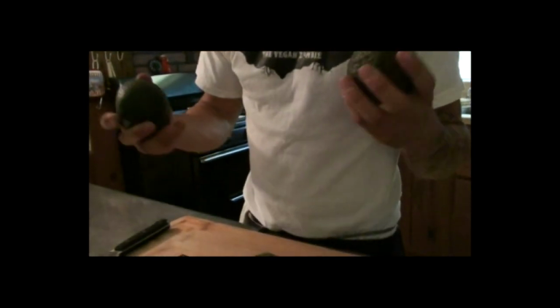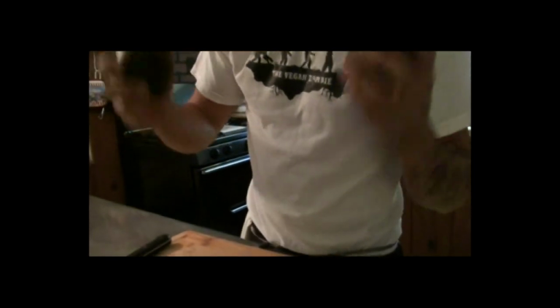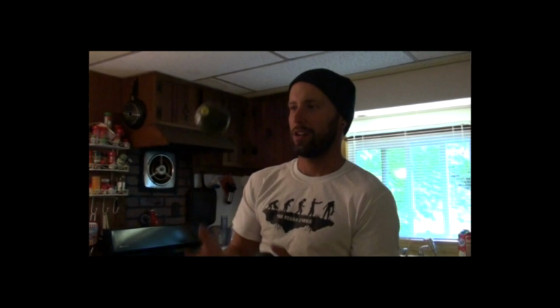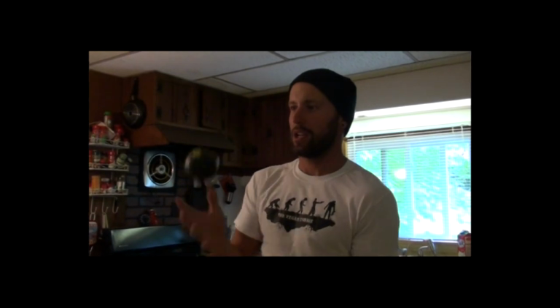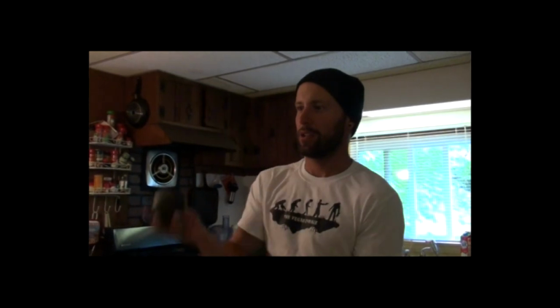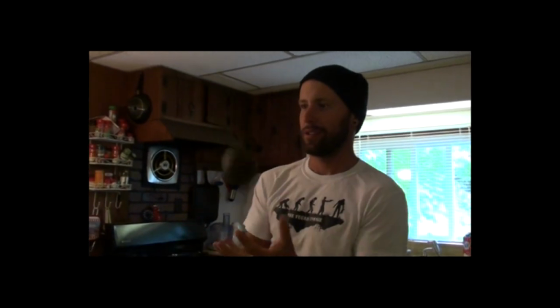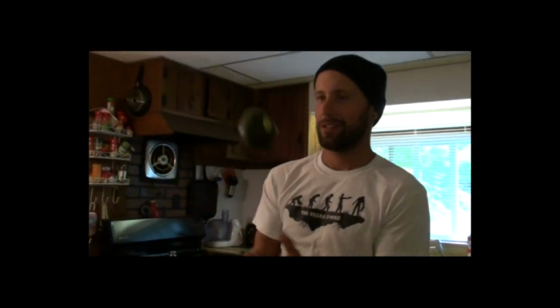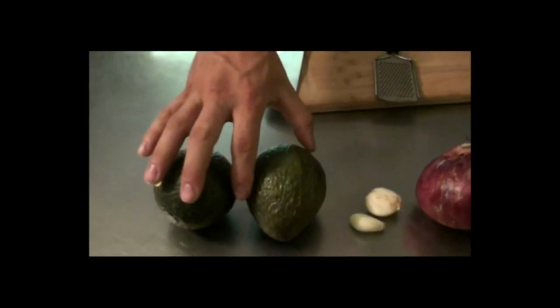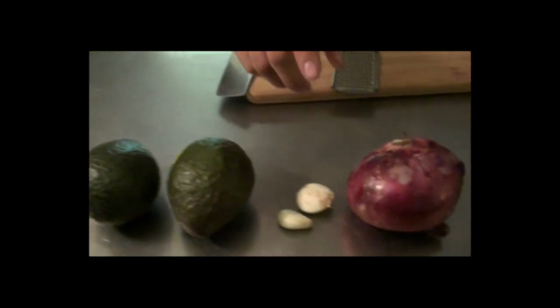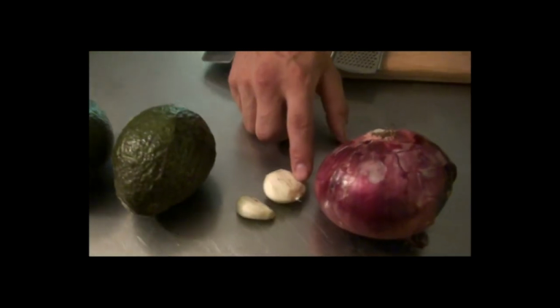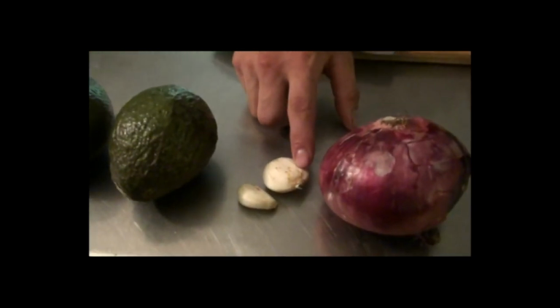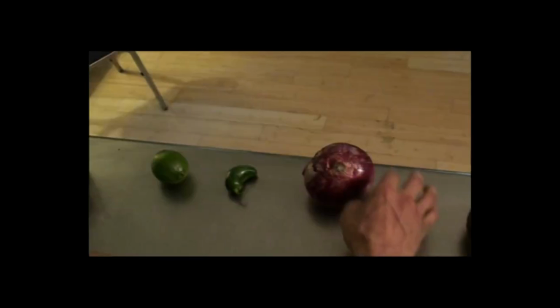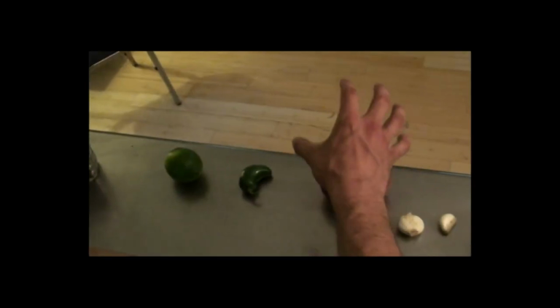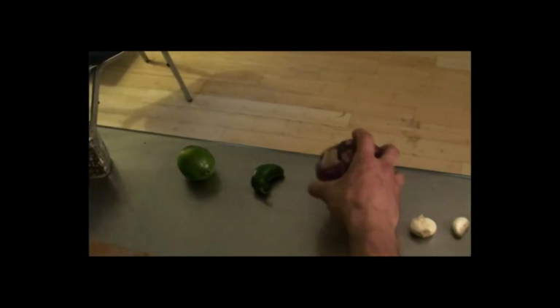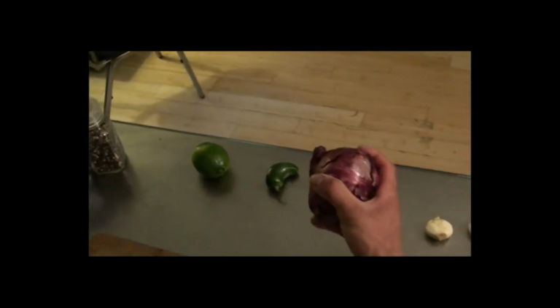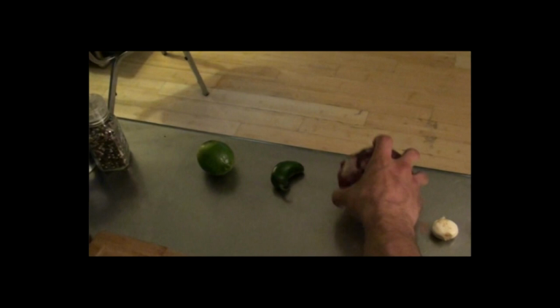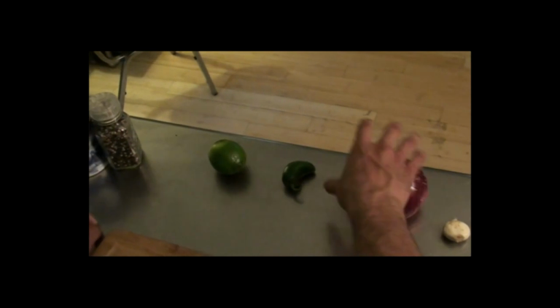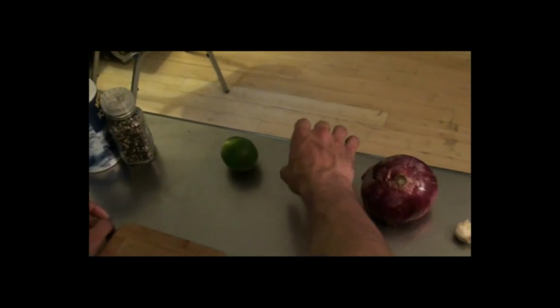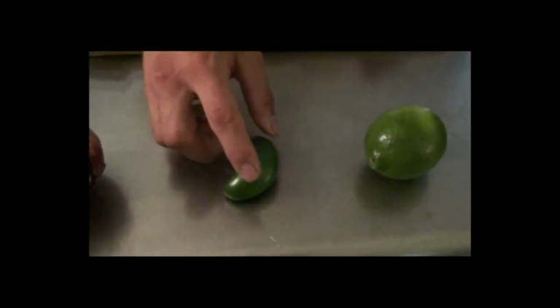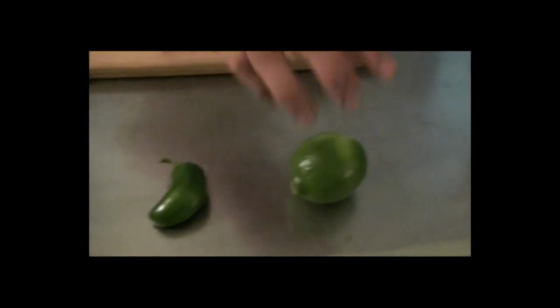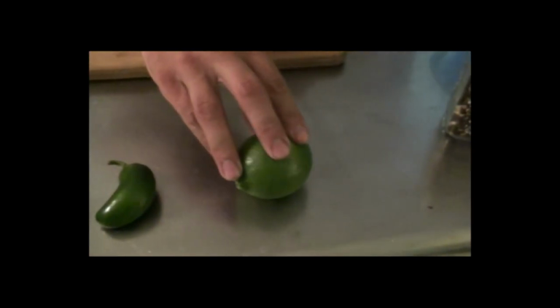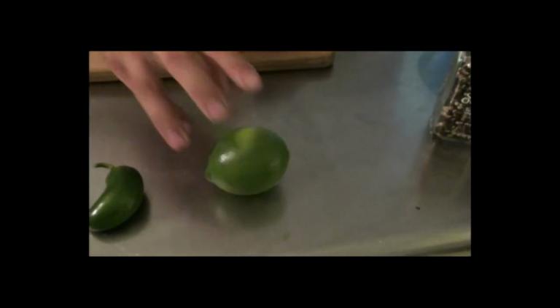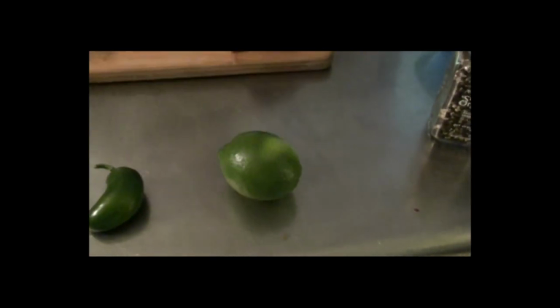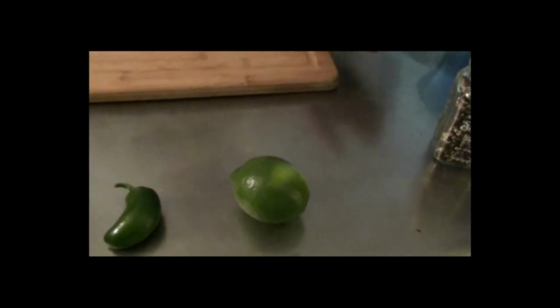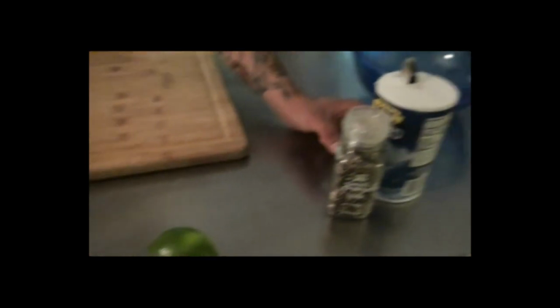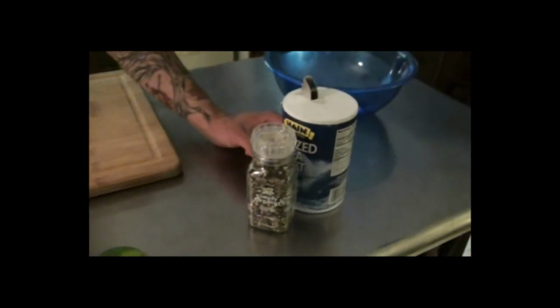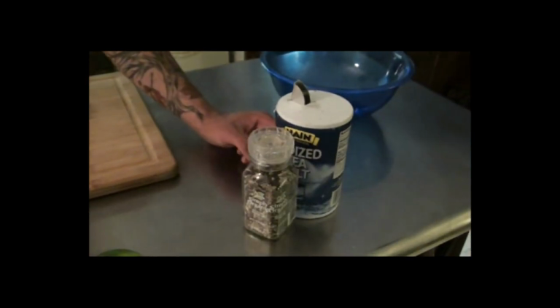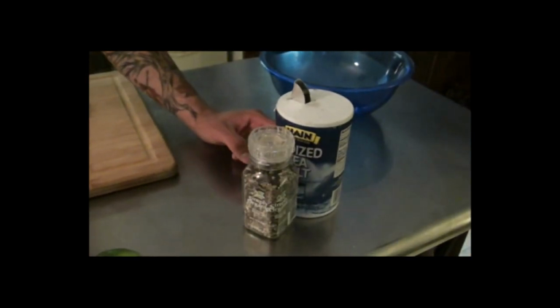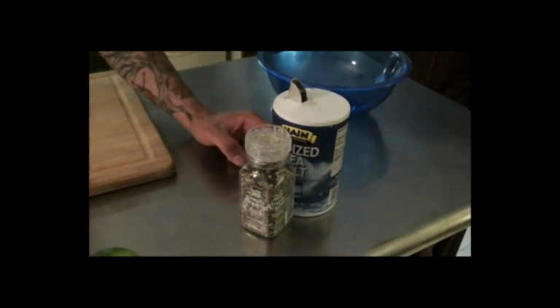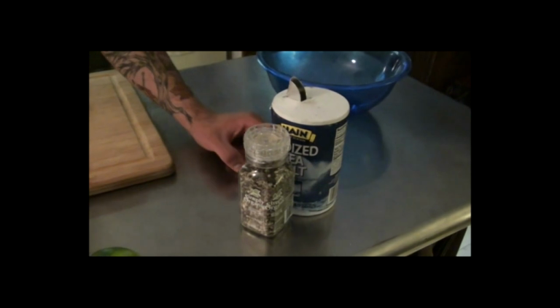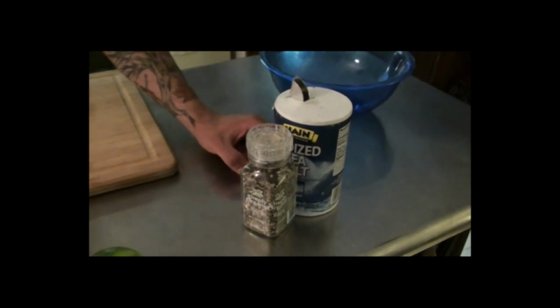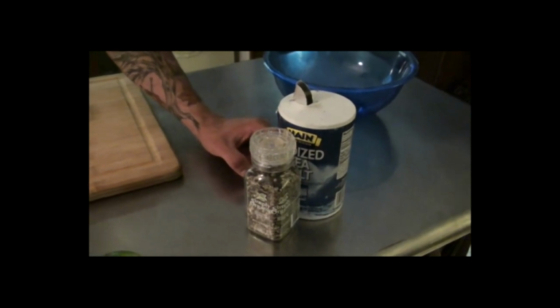And here's what you're gonna need: avocado, garlic, a little bit of red onion, jalapeno, some lime juice, and you're gonna finish it with, of course, salt and pepper.